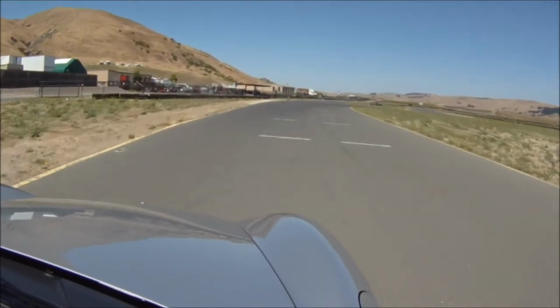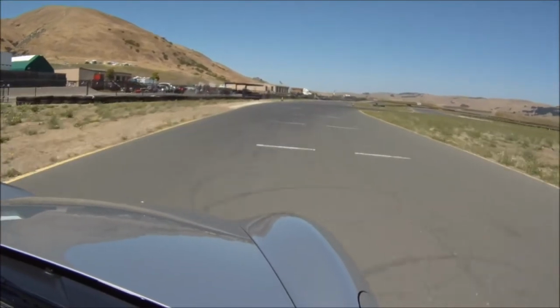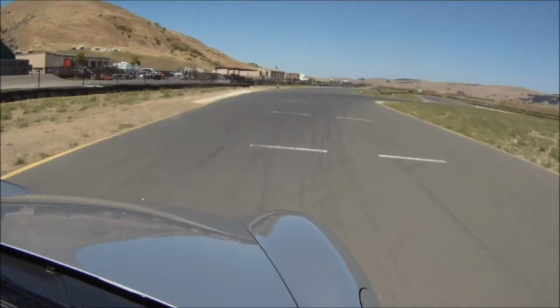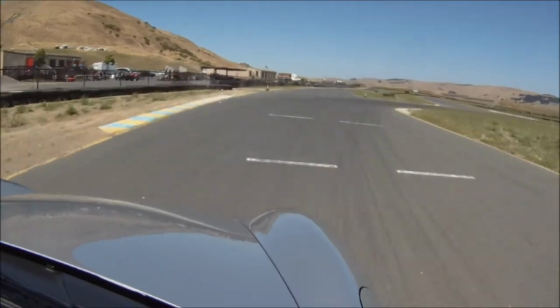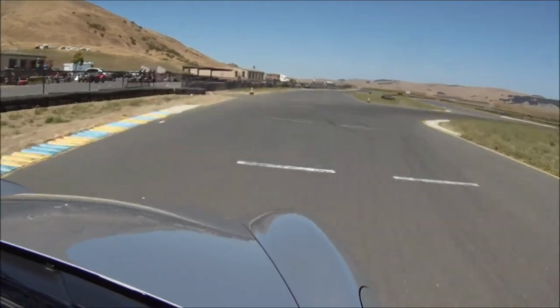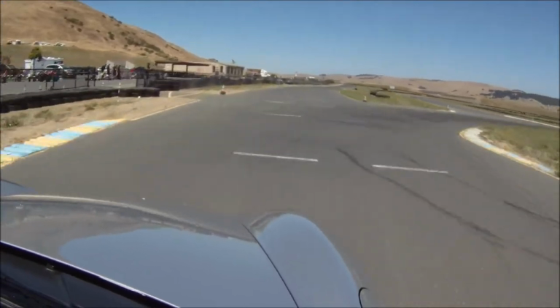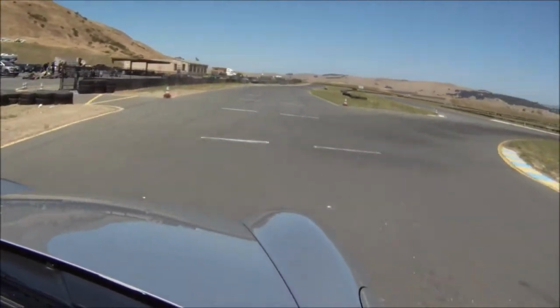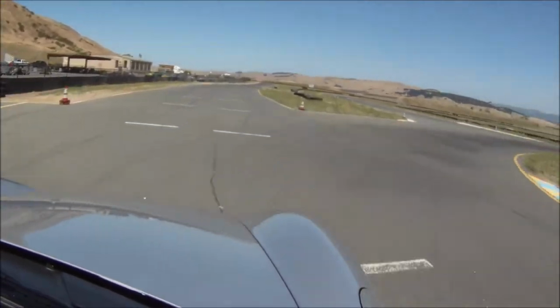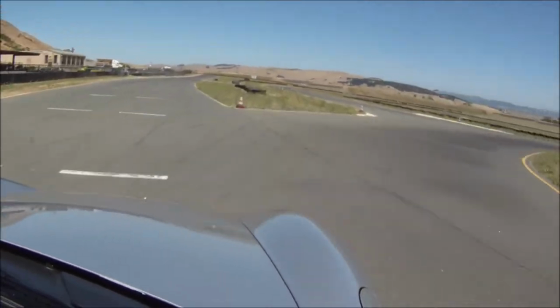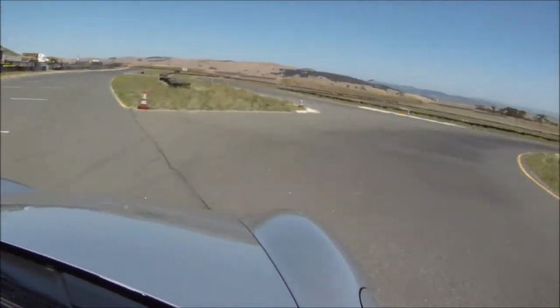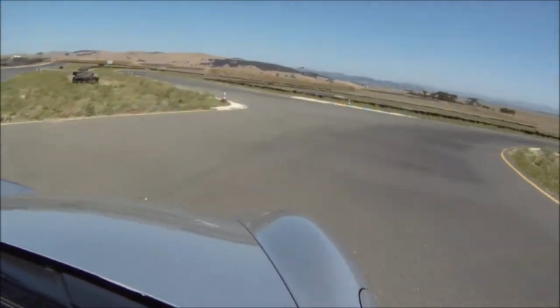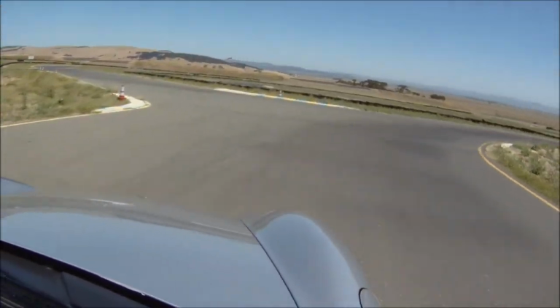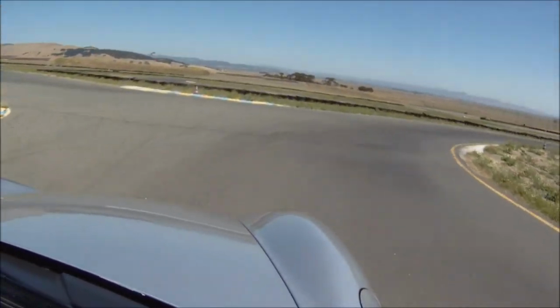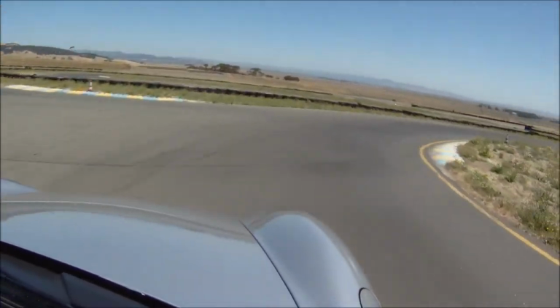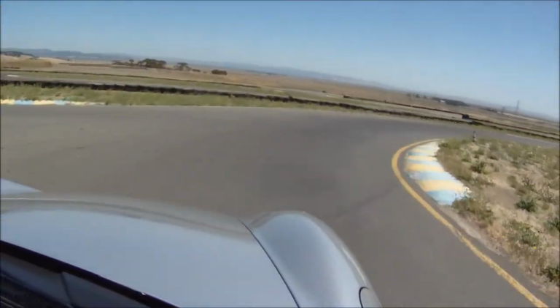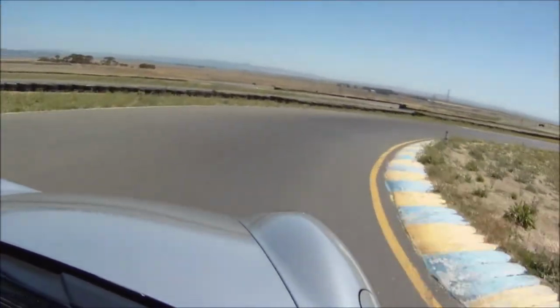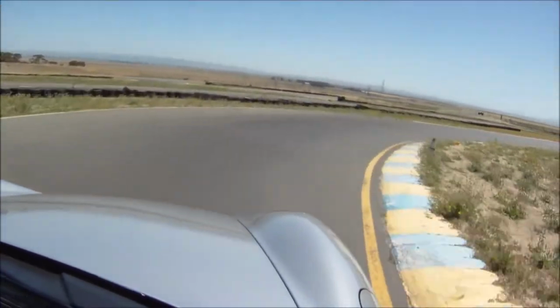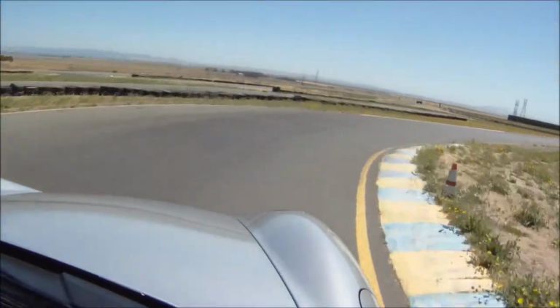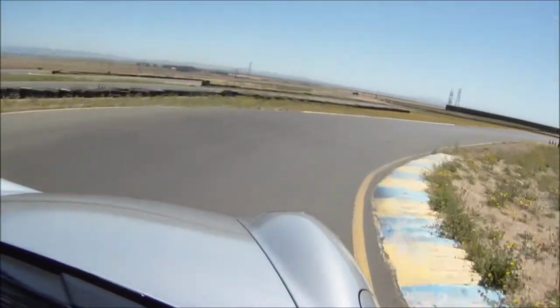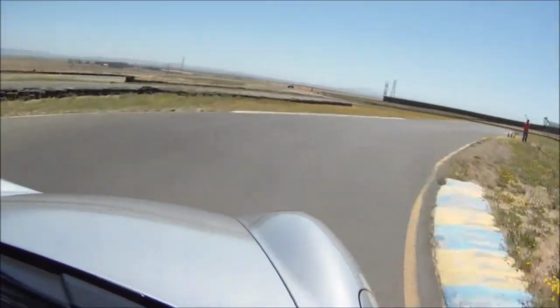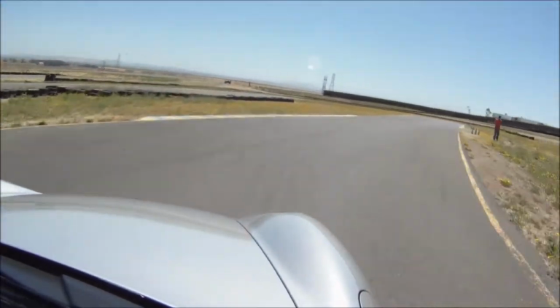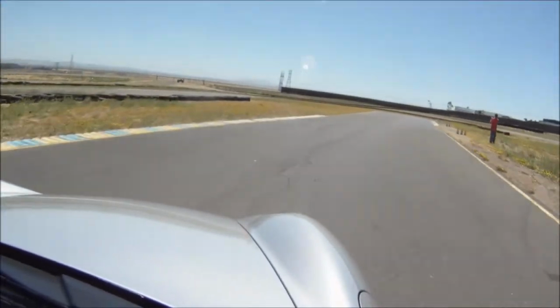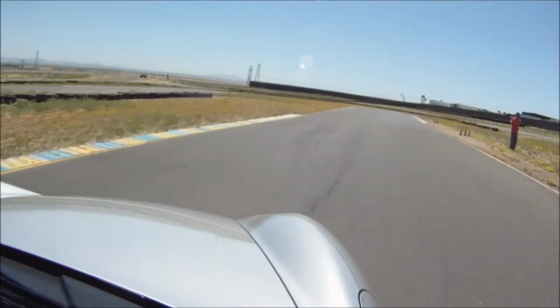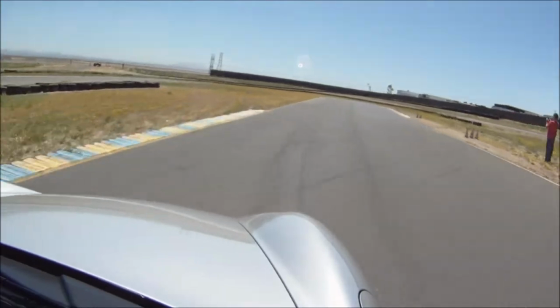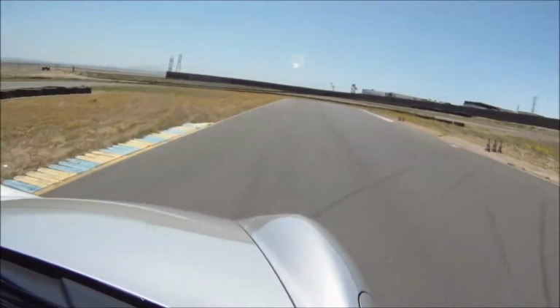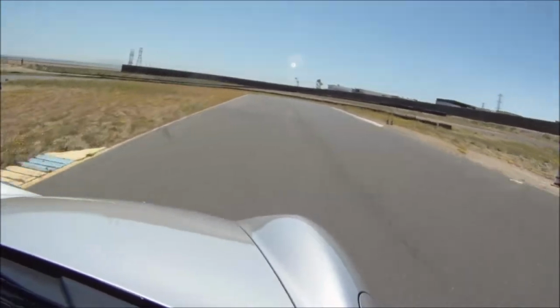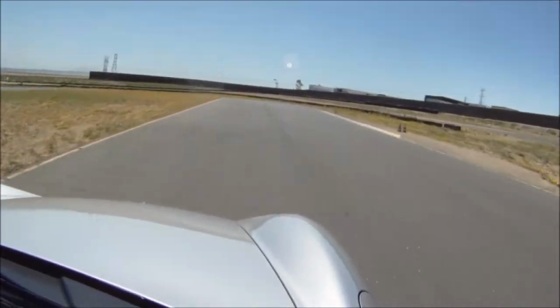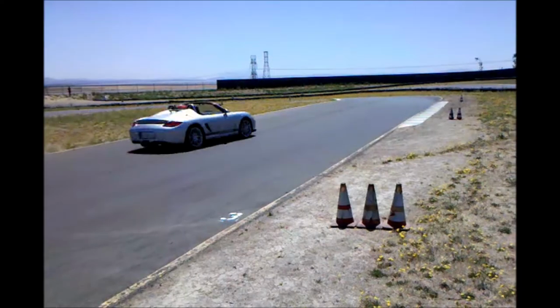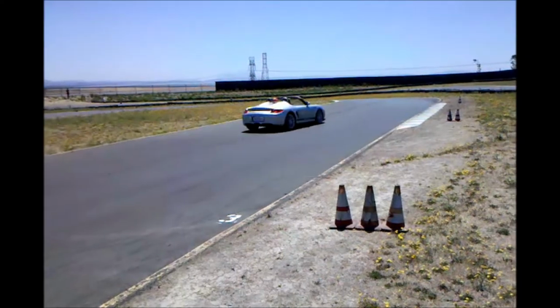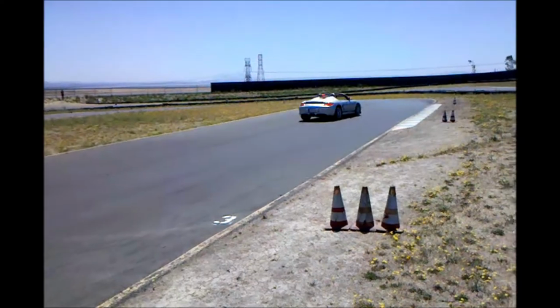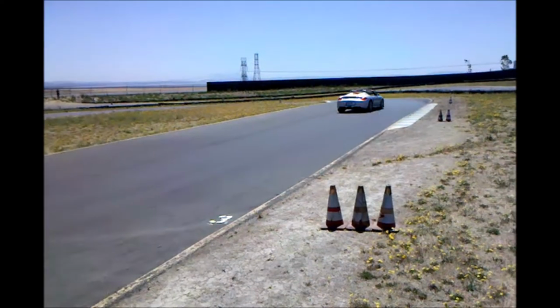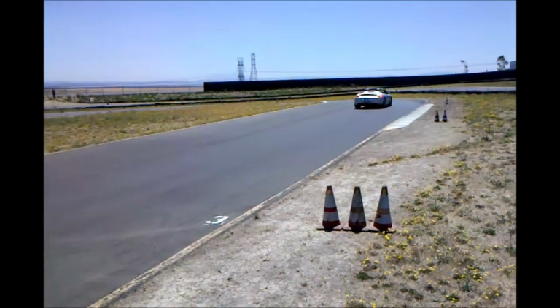The Boxer Spider drives like you would want a race car to drive on a racetrack. It's precise, easy to put the power down, braked well, transitioned well.